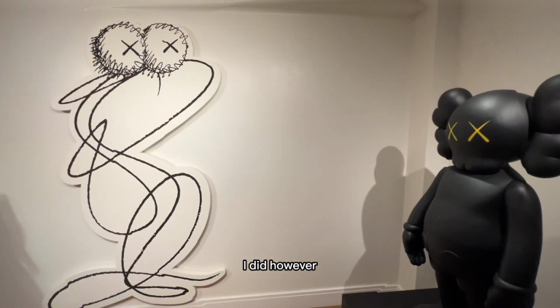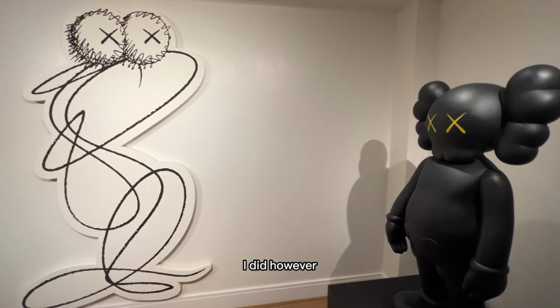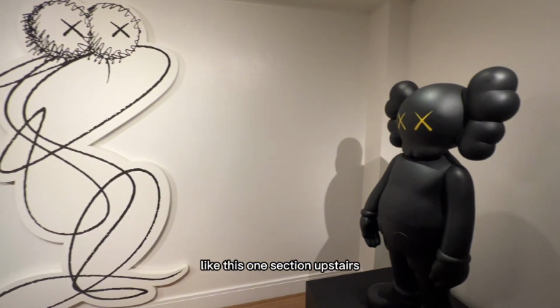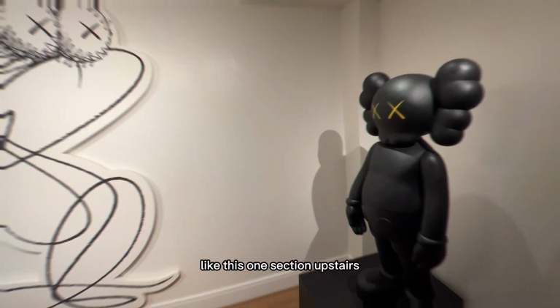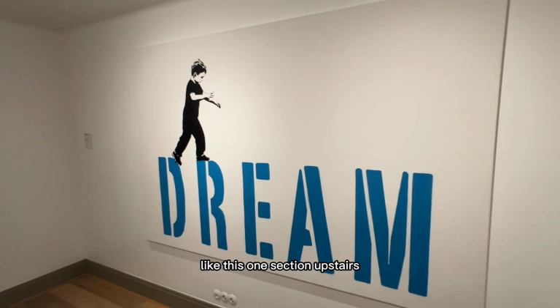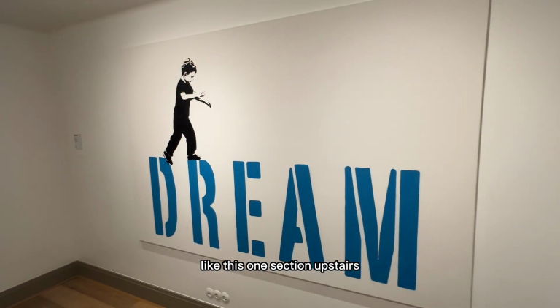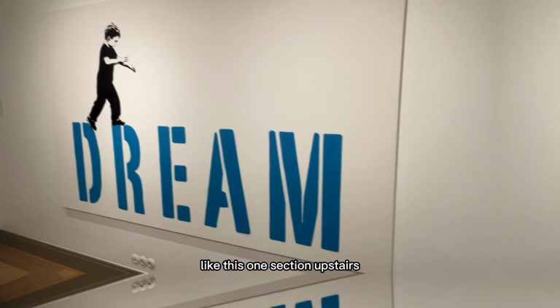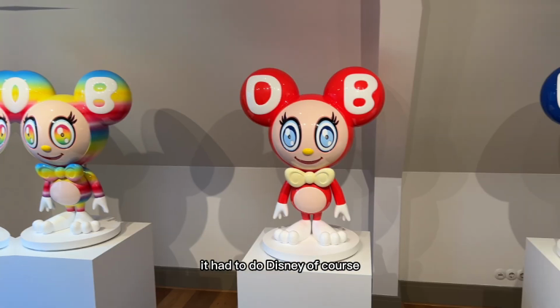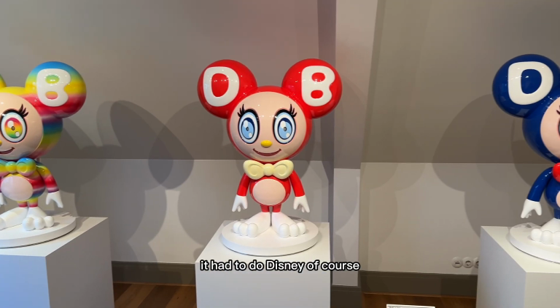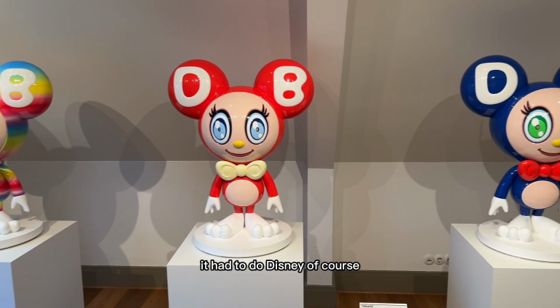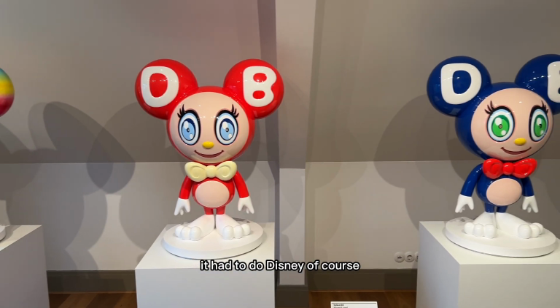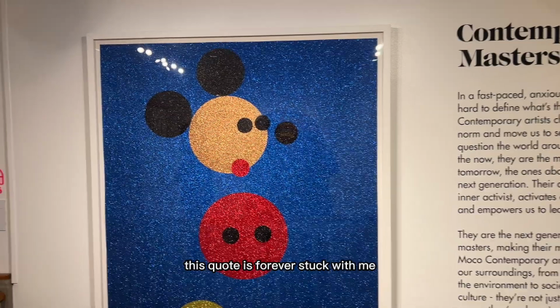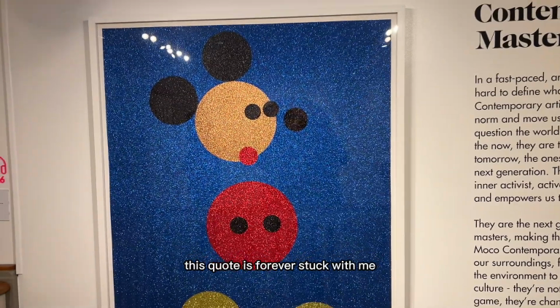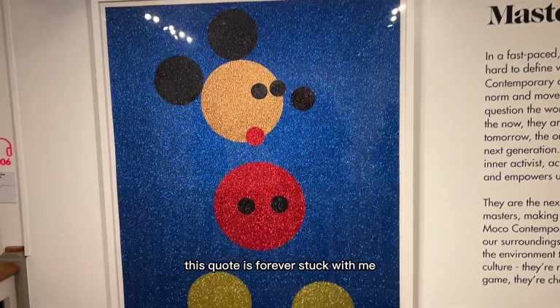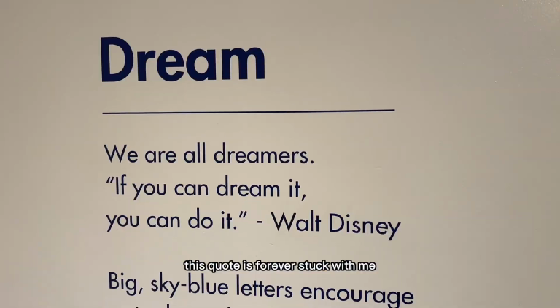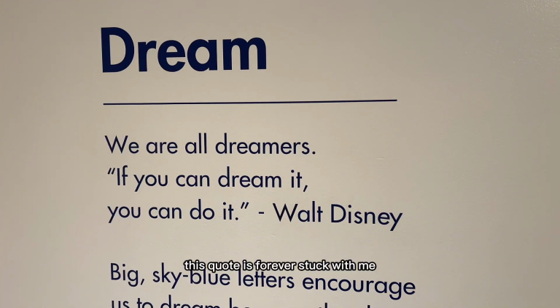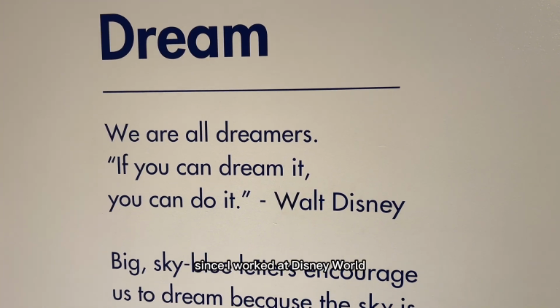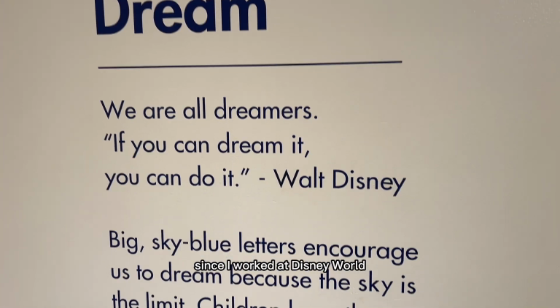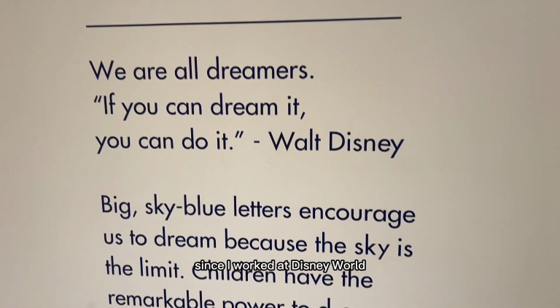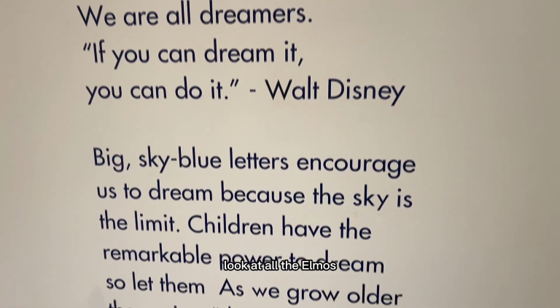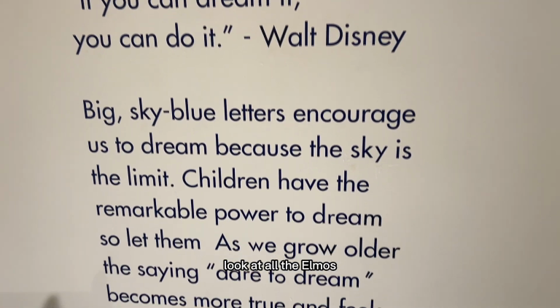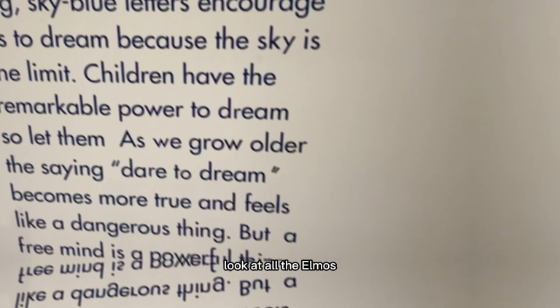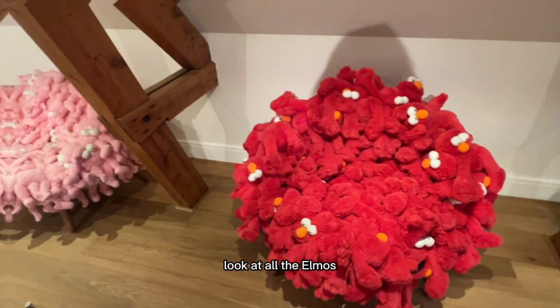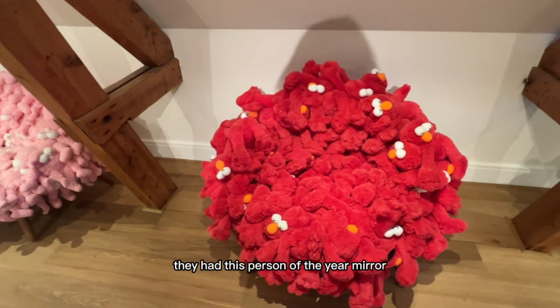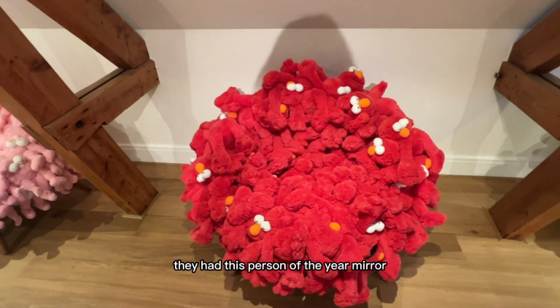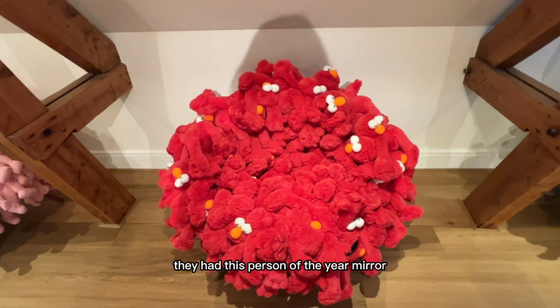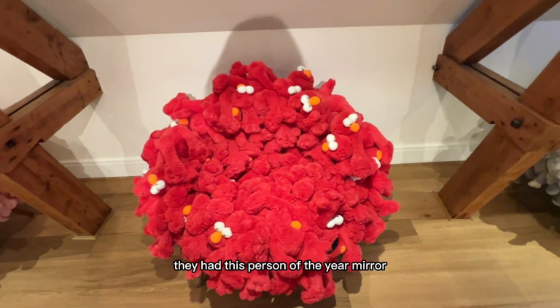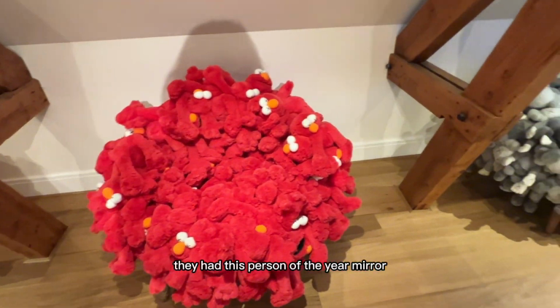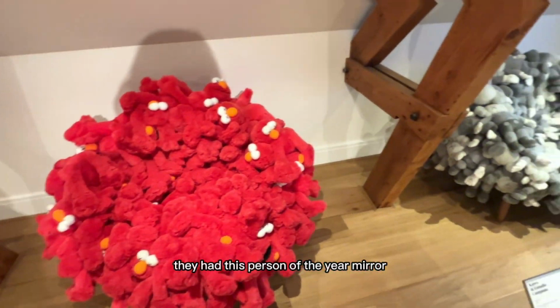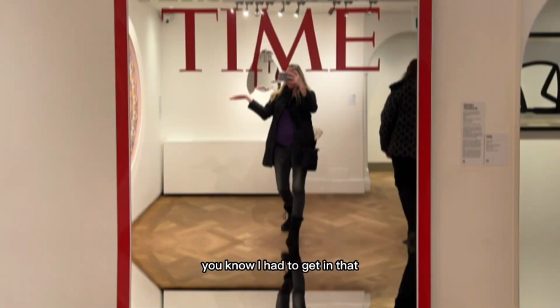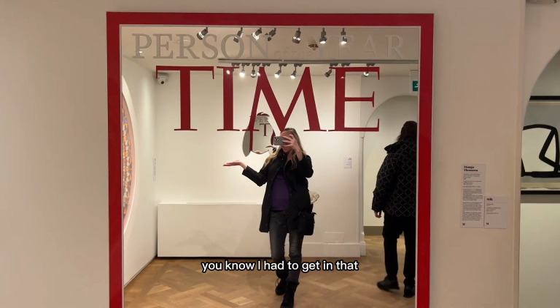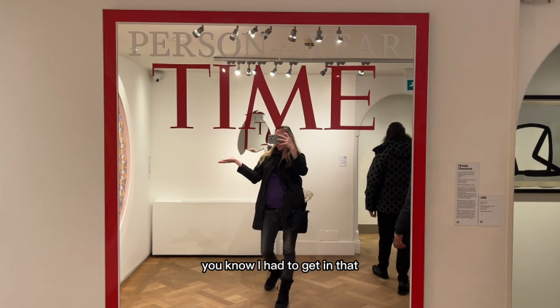I did, however, like this one section upstairs. It had to do with Disney, of course. This quote has forever stuck with me since I worked at Disney World. Look at all the Elmos! They had this person of the year mirror — I had to get in that.